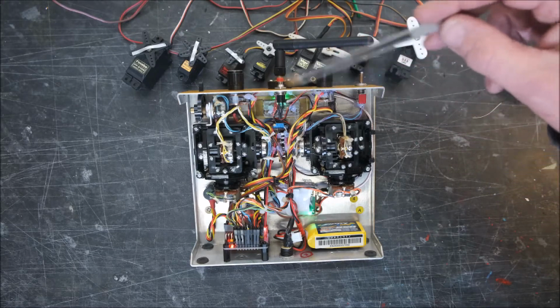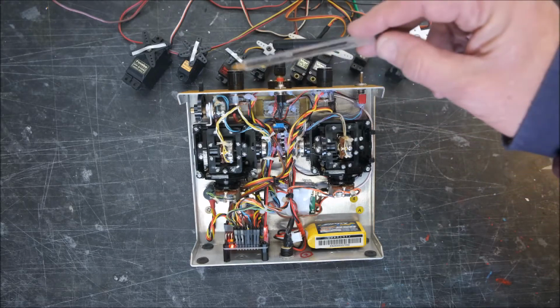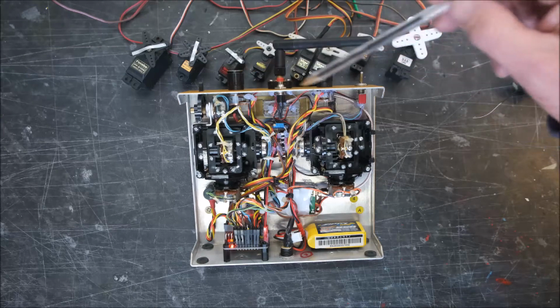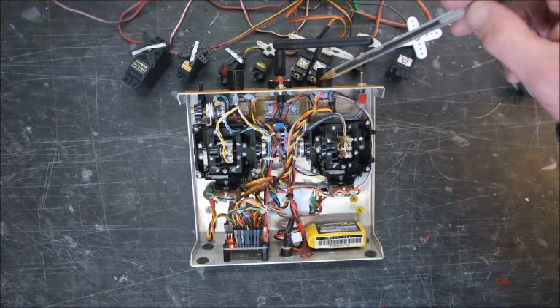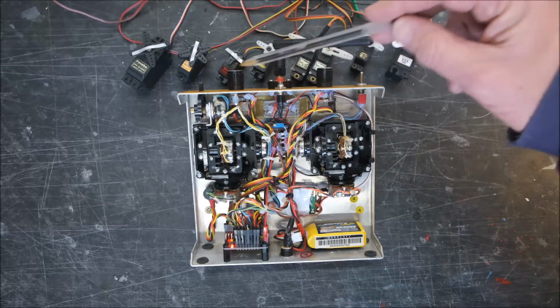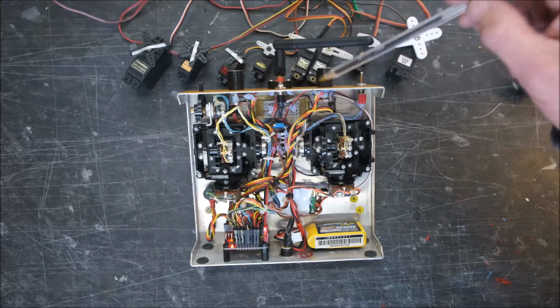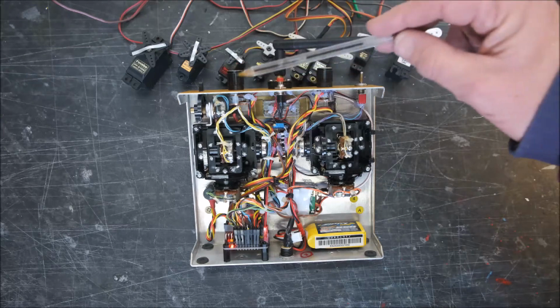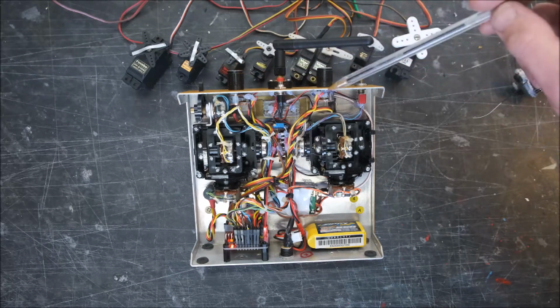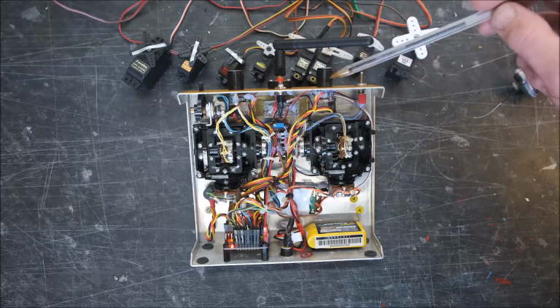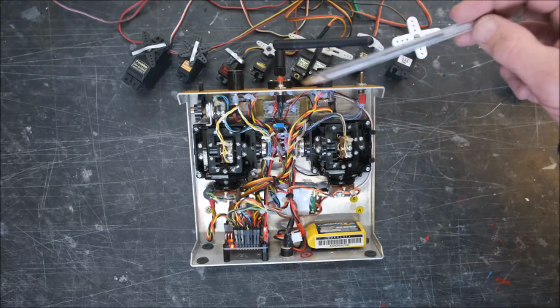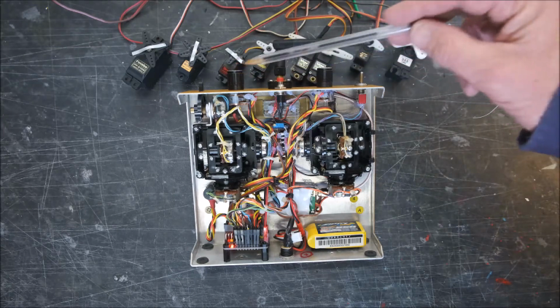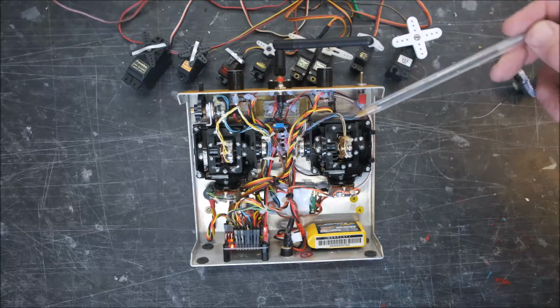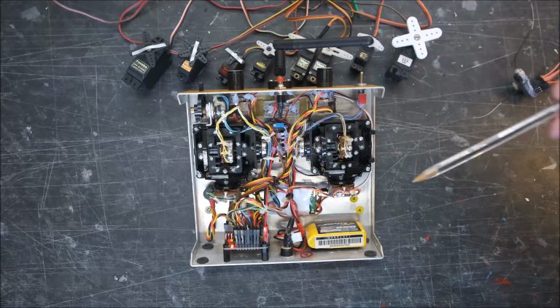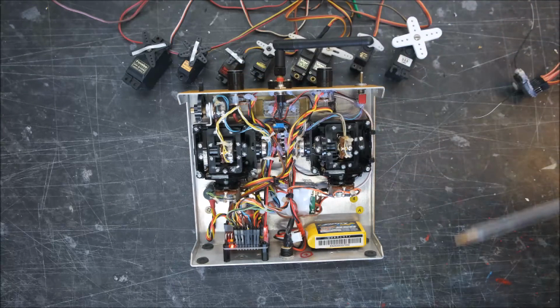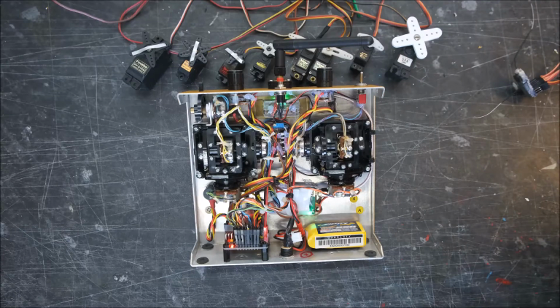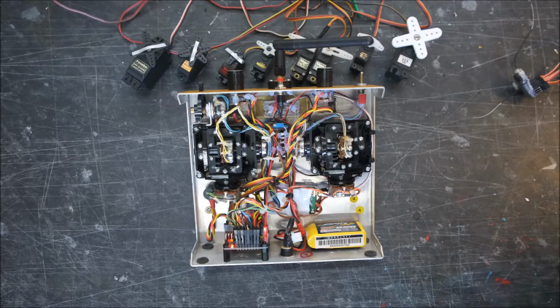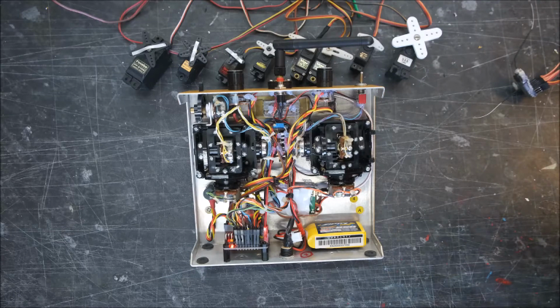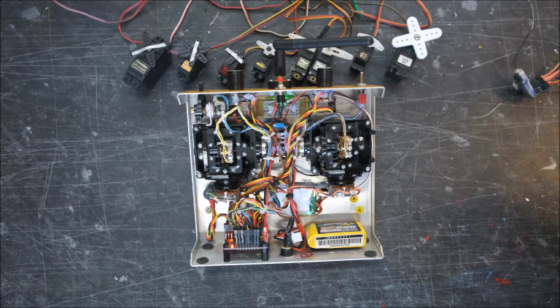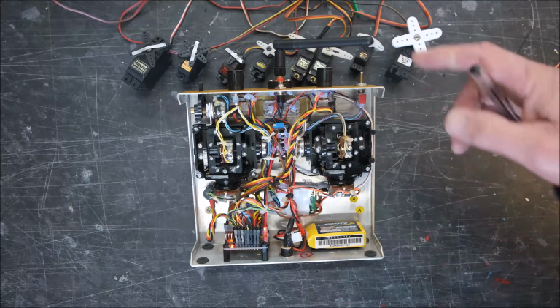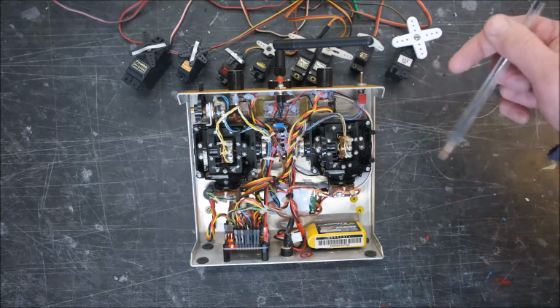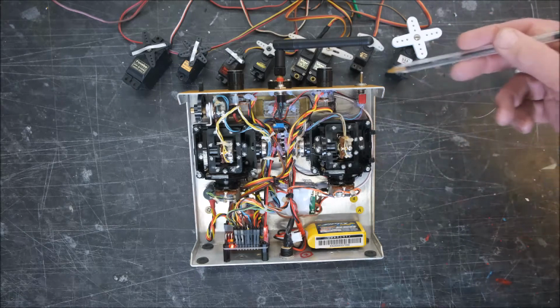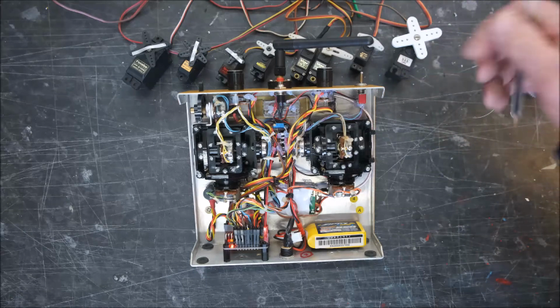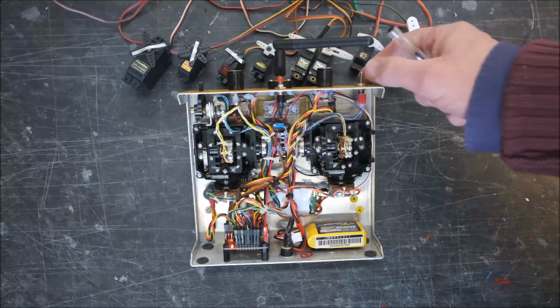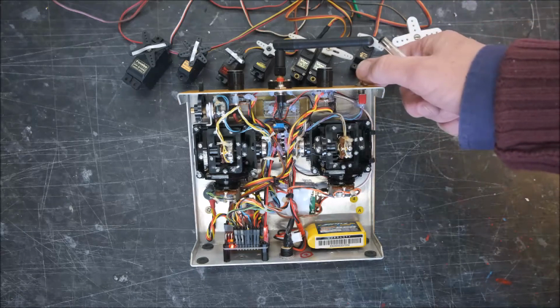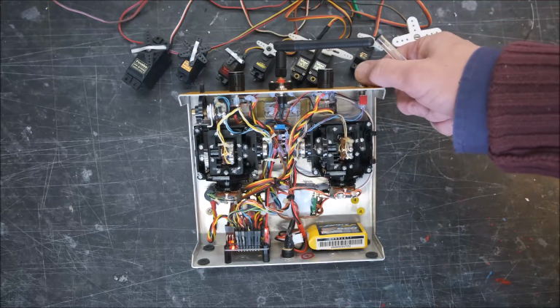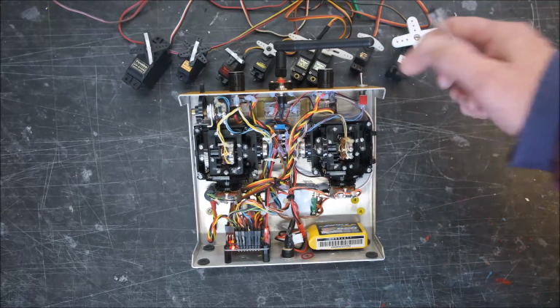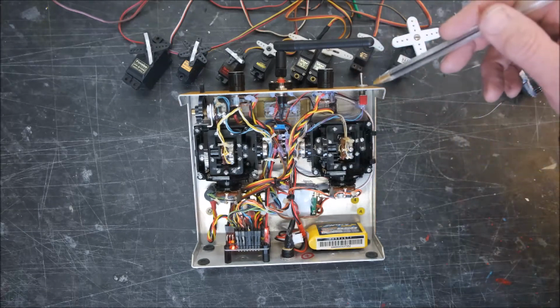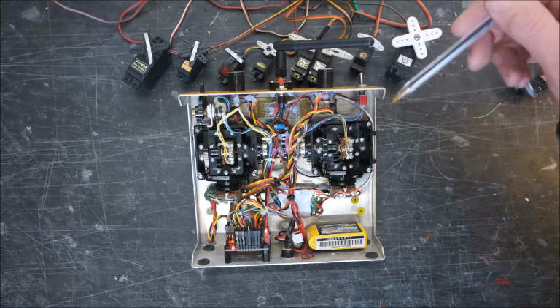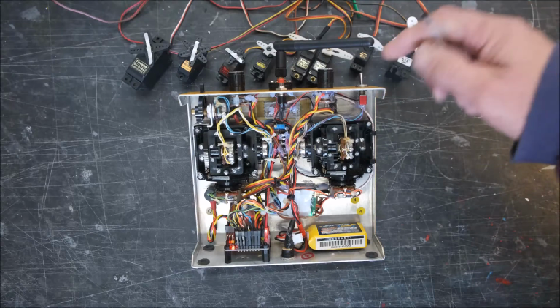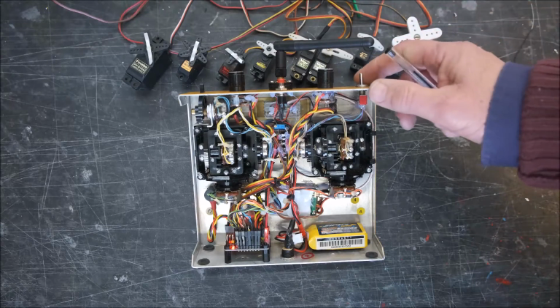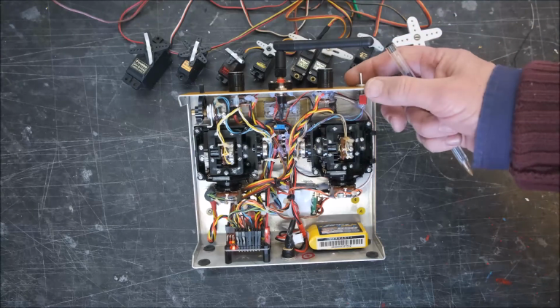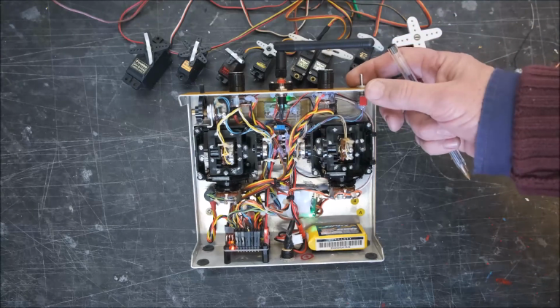And you can see the rotary knobs on the top there to control the rates and exponential, switched in and out. This is our channel 7 toggle.